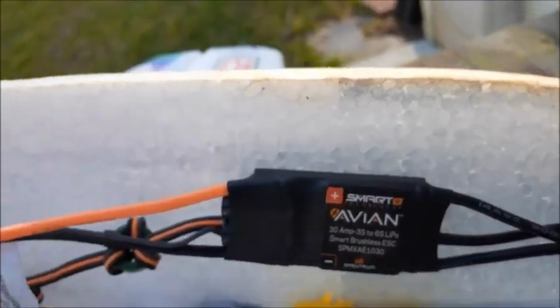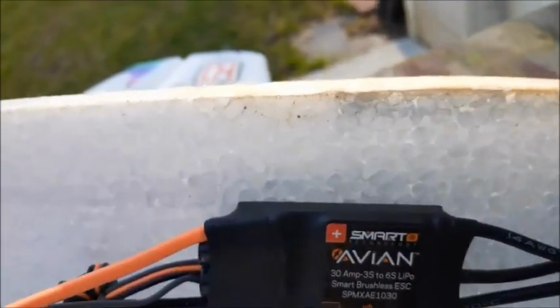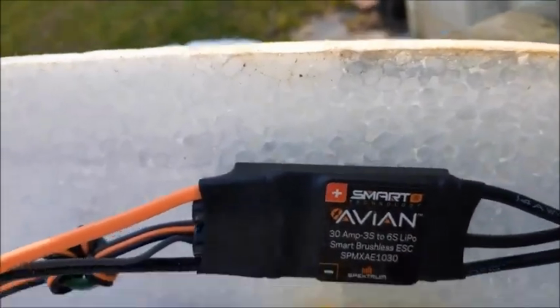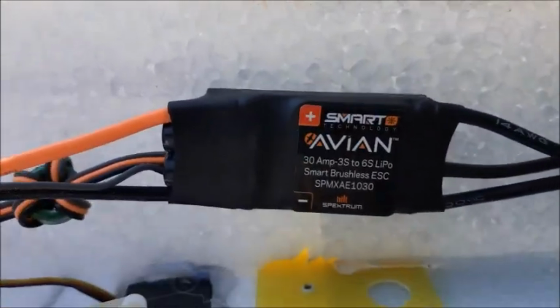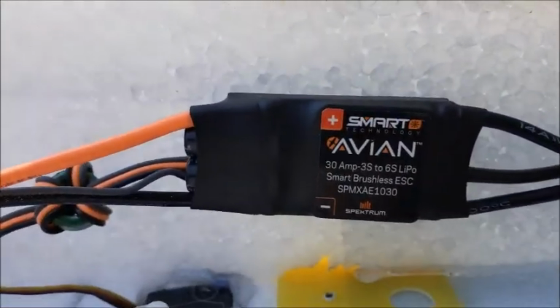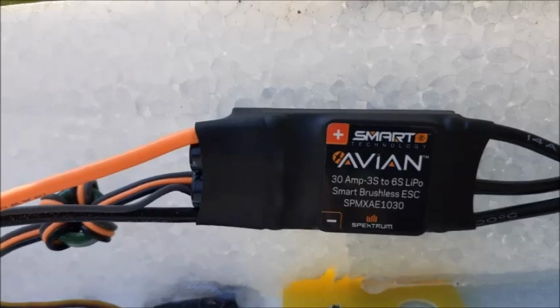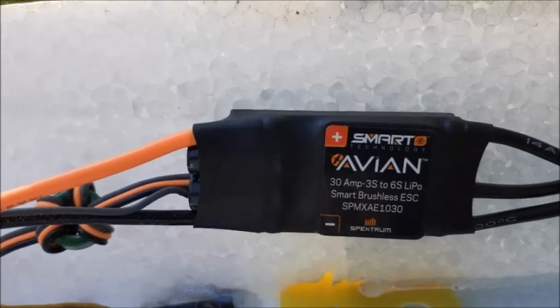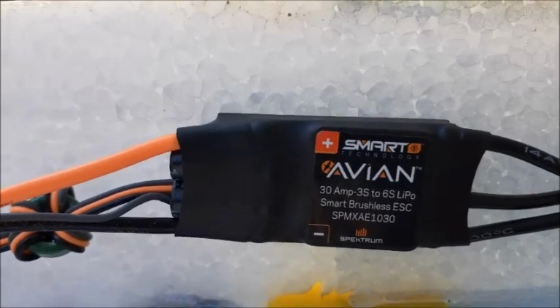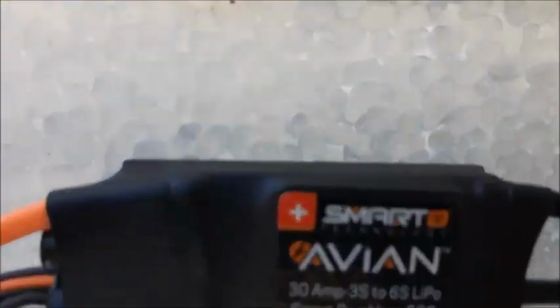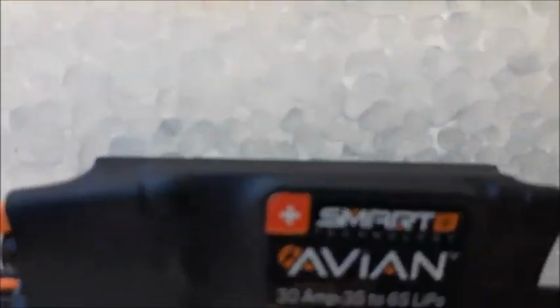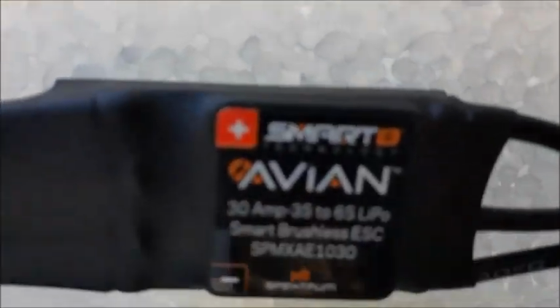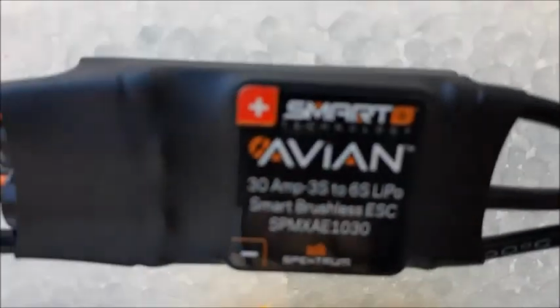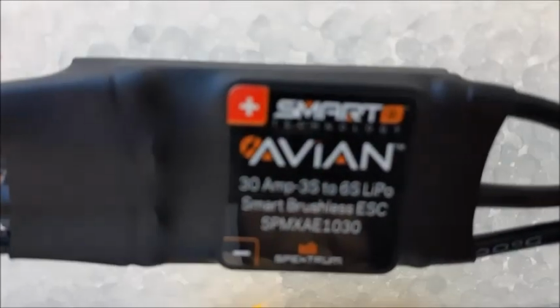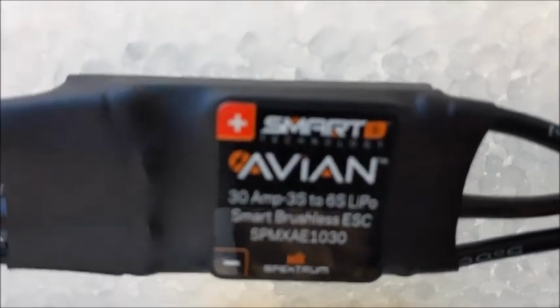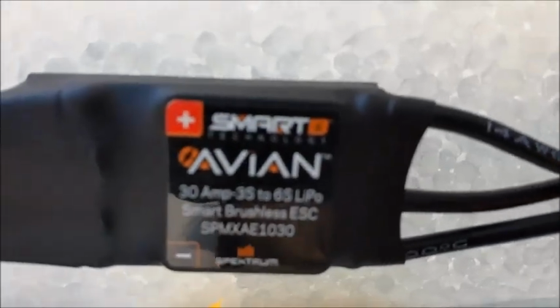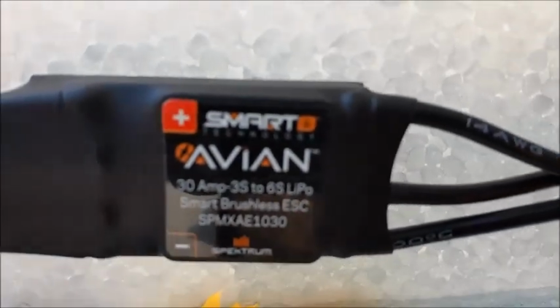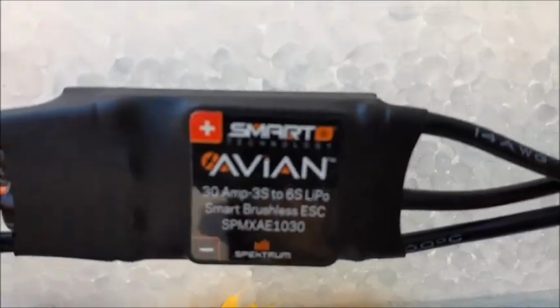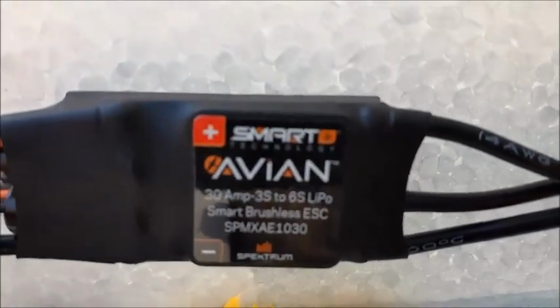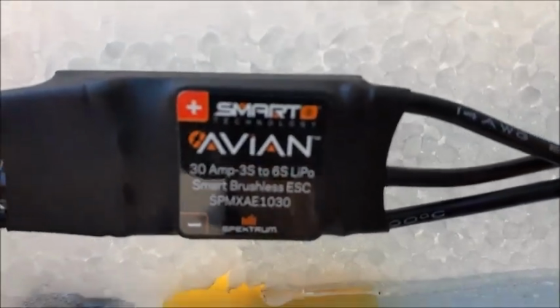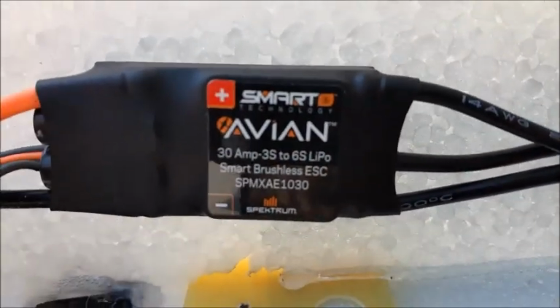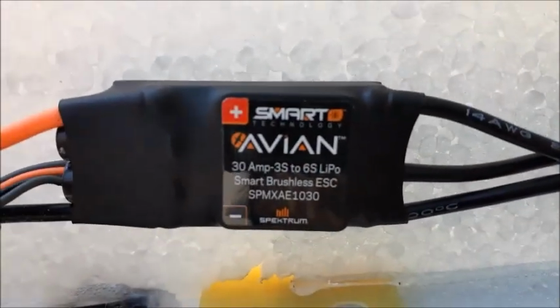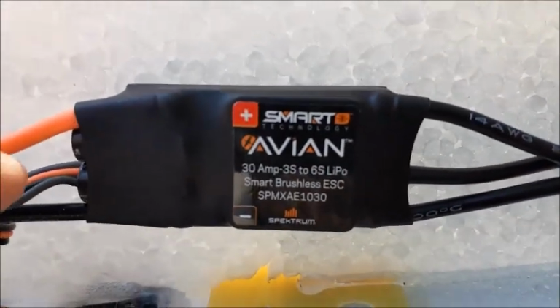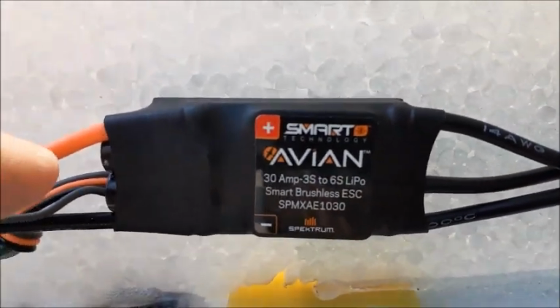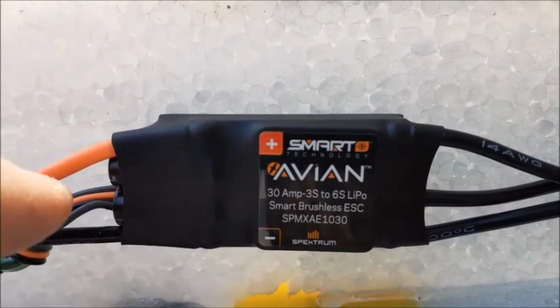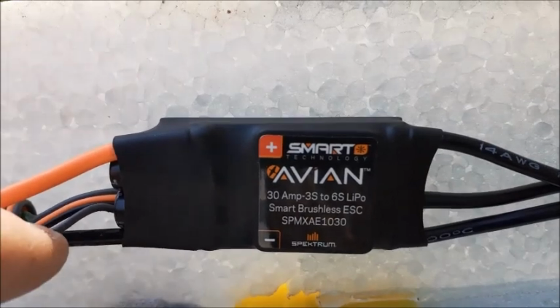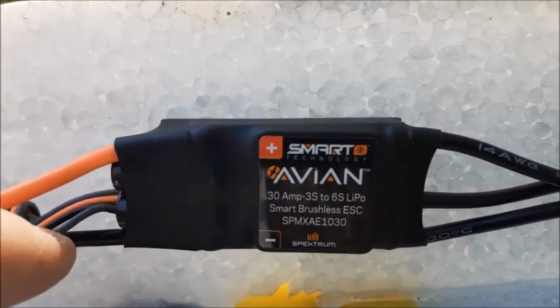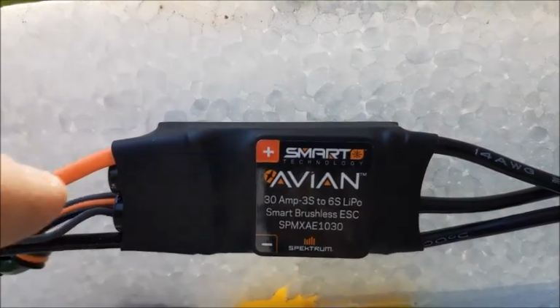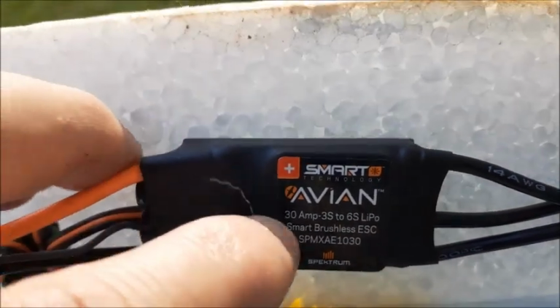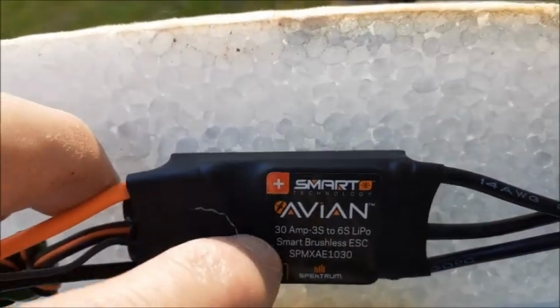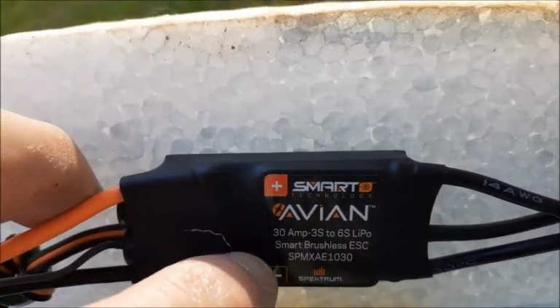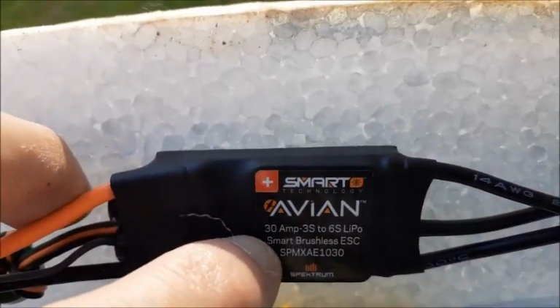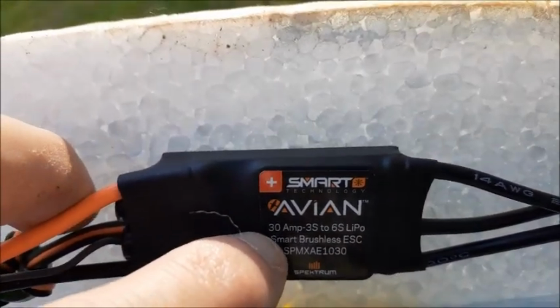This is a 35 amp here, as you can see. I have the 35 amp — I'm sorry, this is a 30 amp.